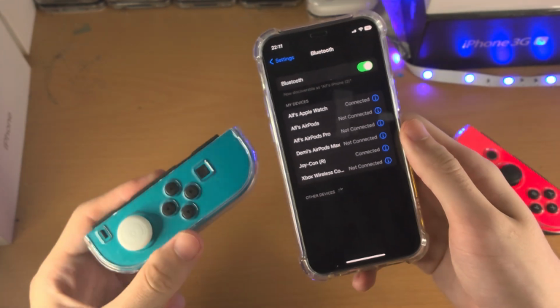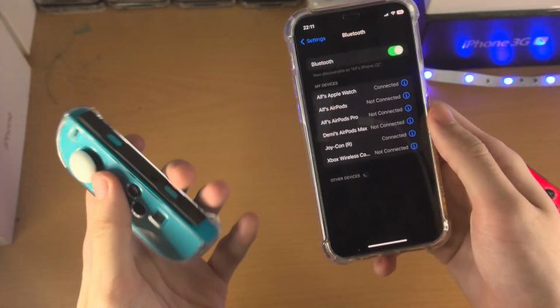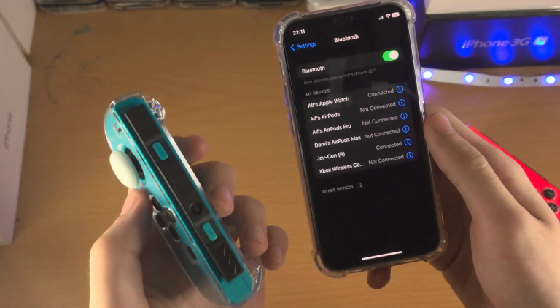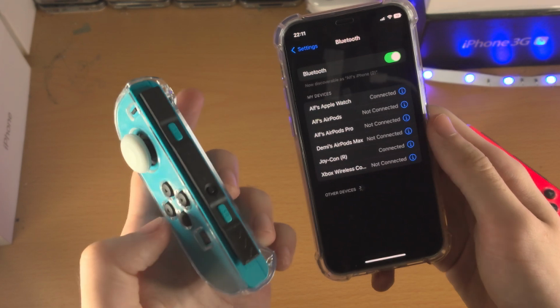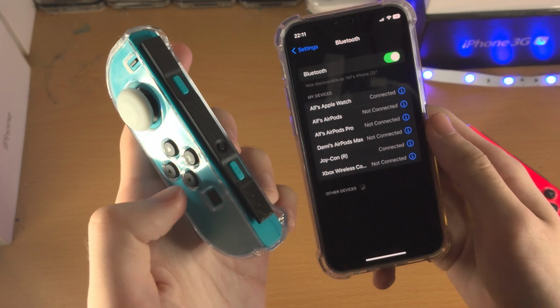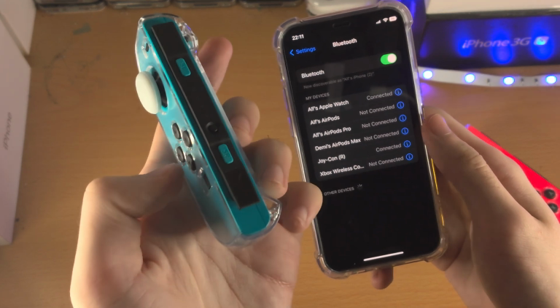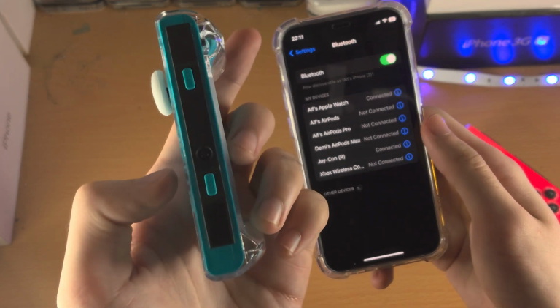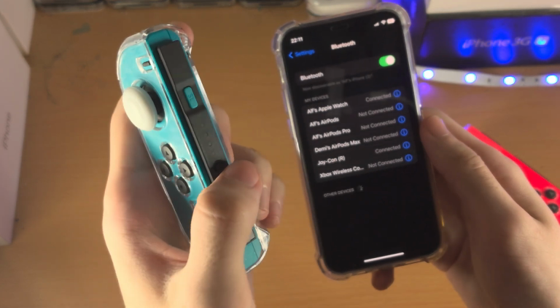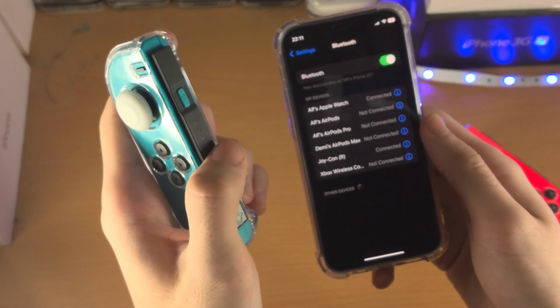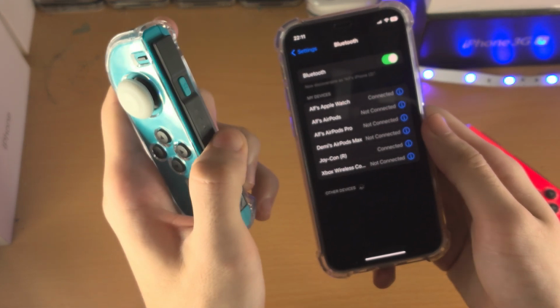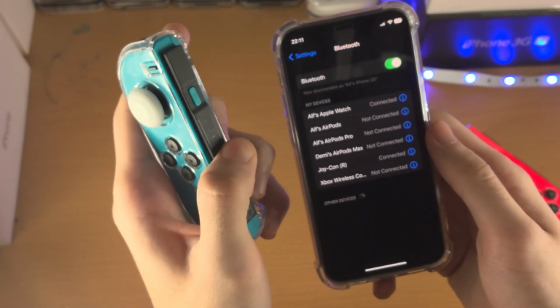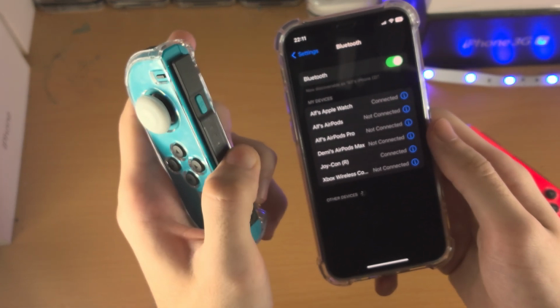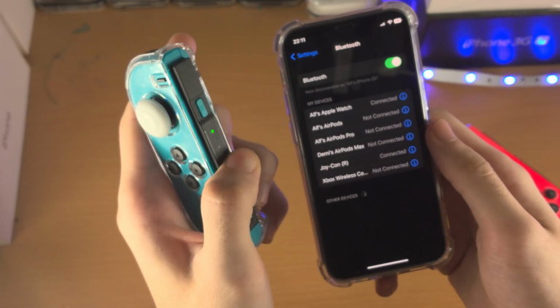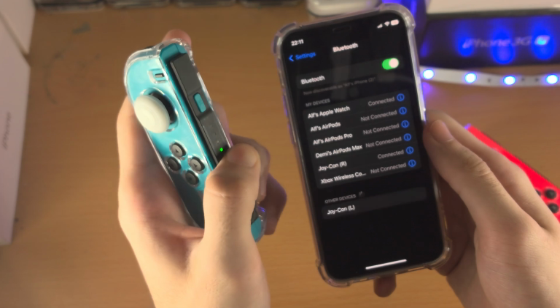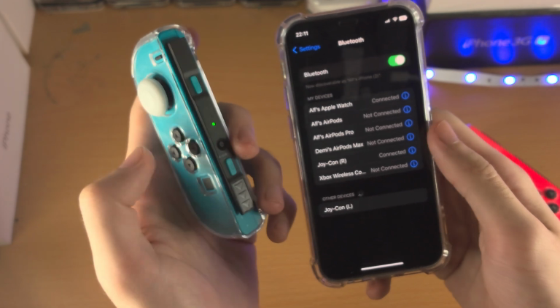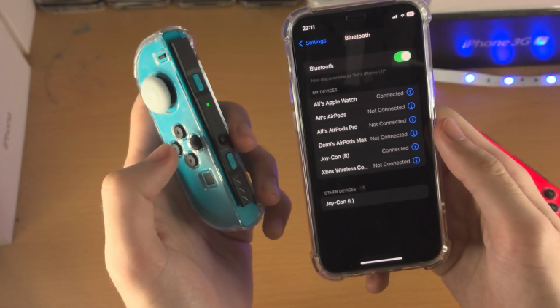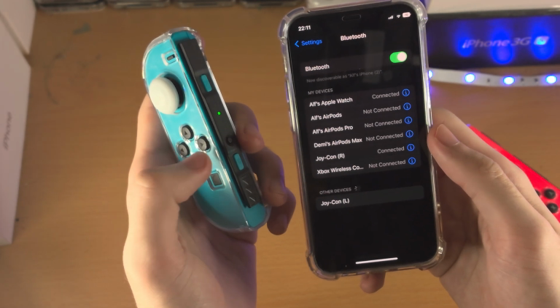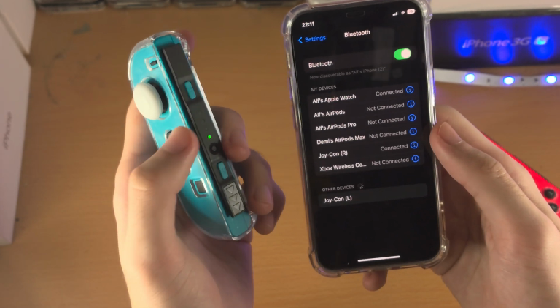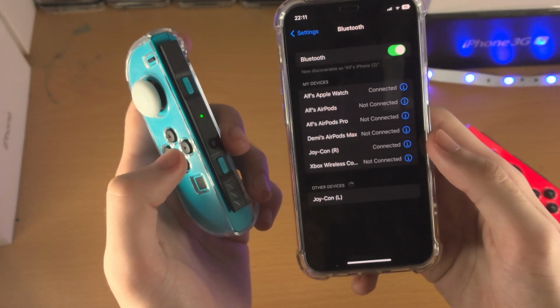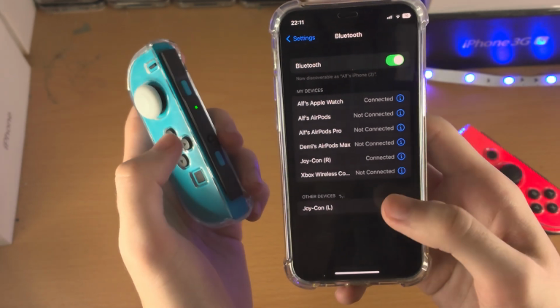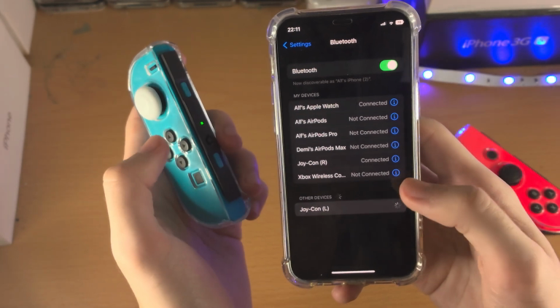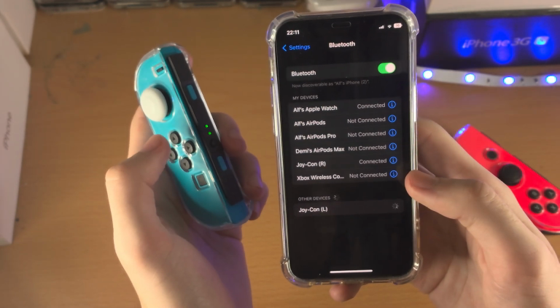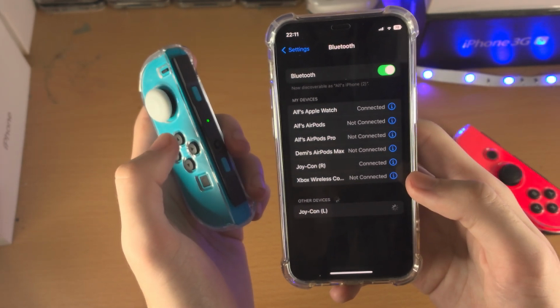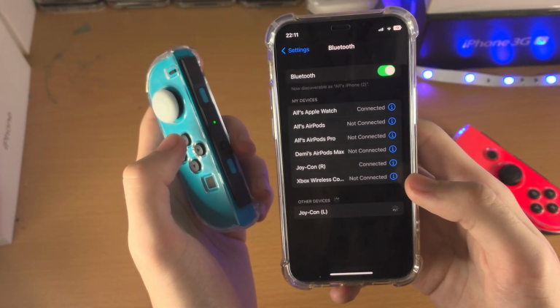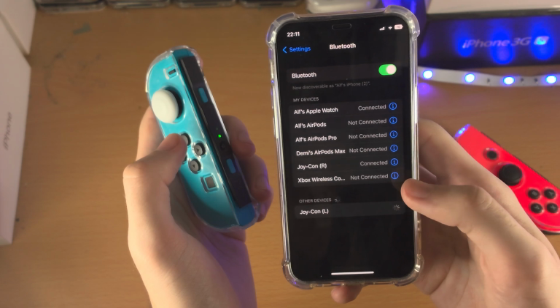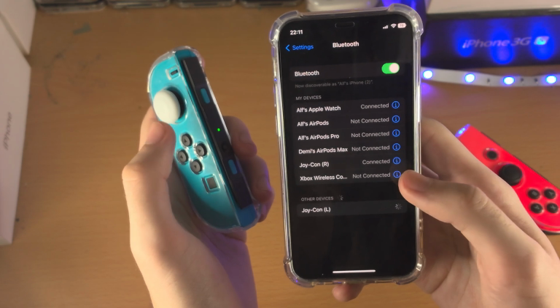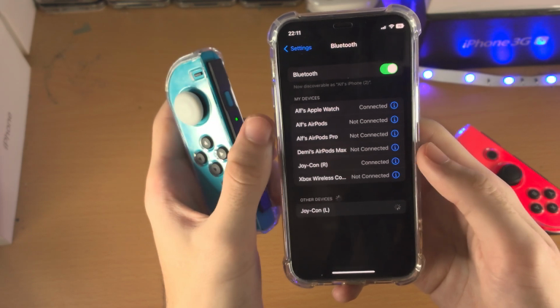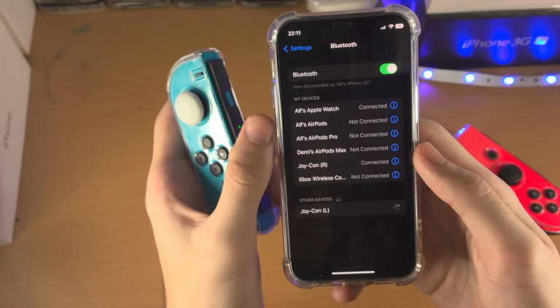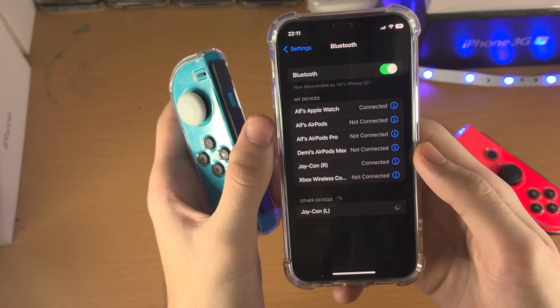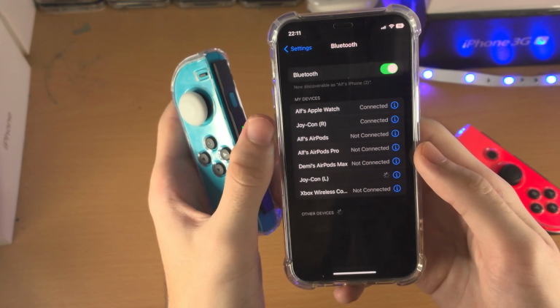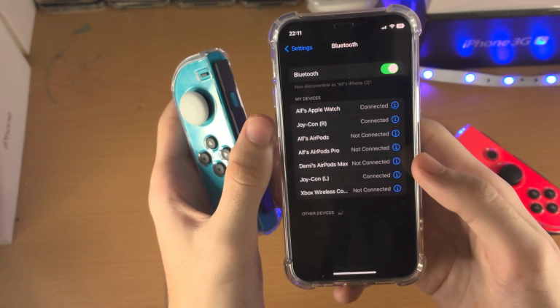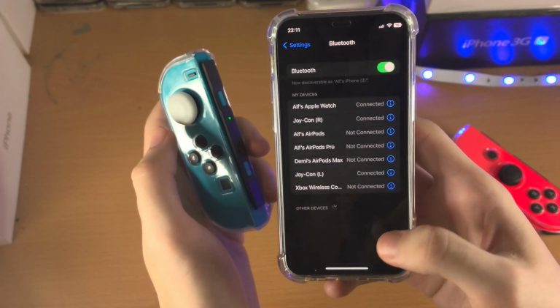Getting the other Joy-Con connected is just the same process. I'll test some games in a minute so do keep on watching. Press and hold, once you see the green light just tap on the Joy-Con and it should be connected — both Joy-Cons.